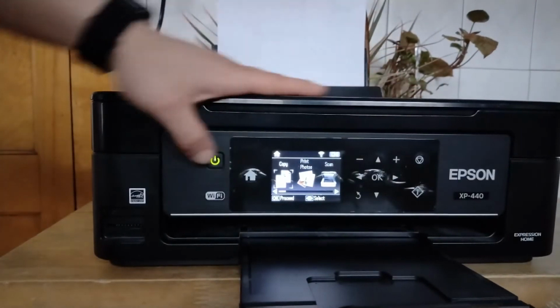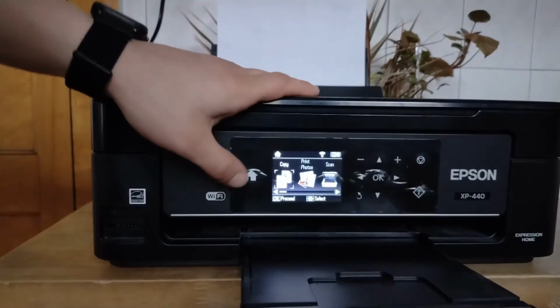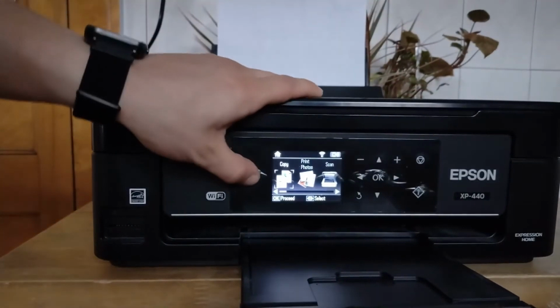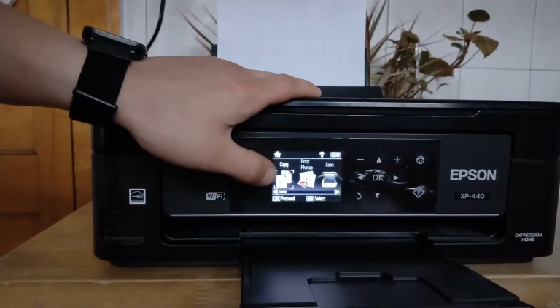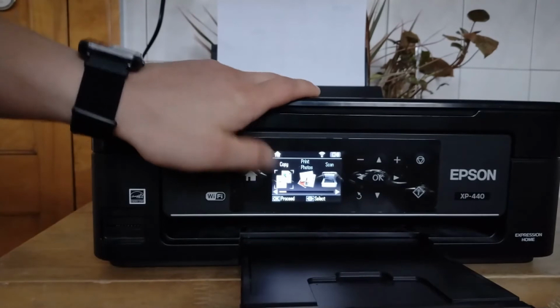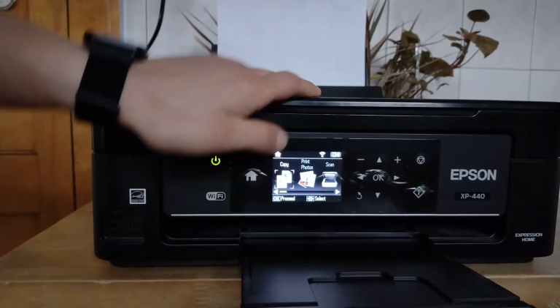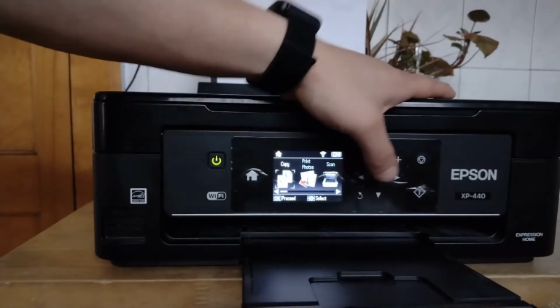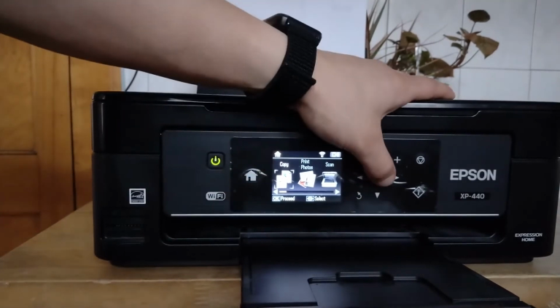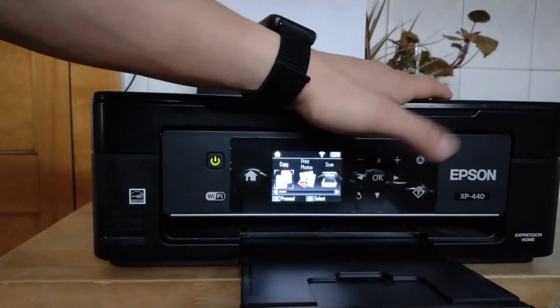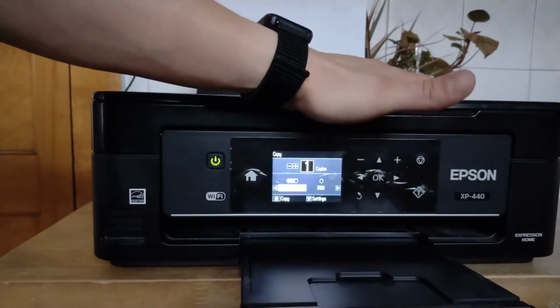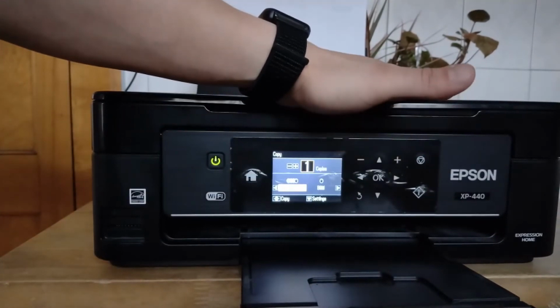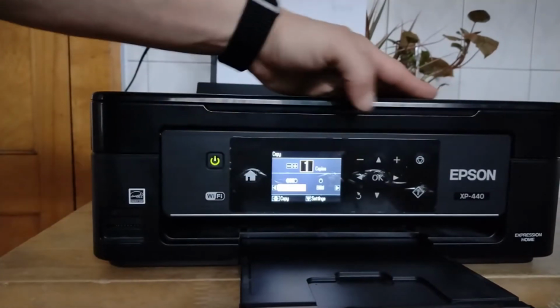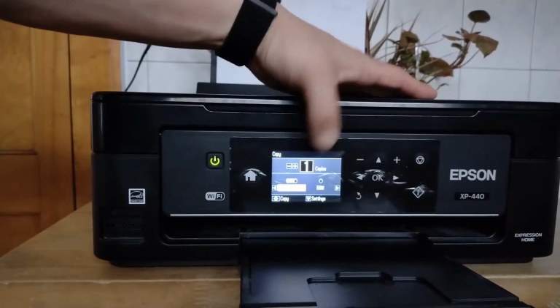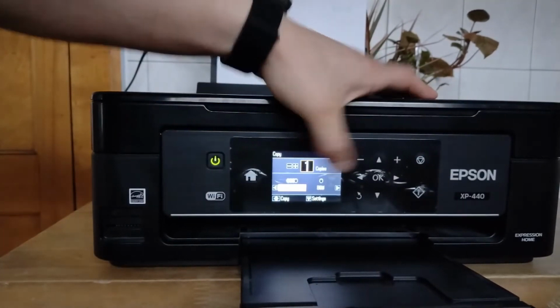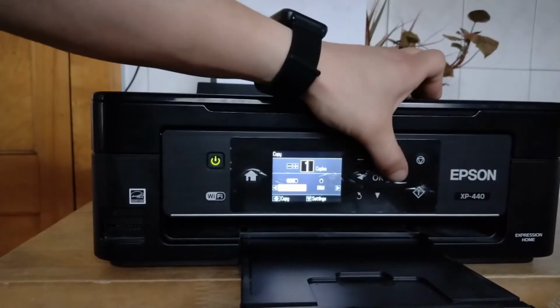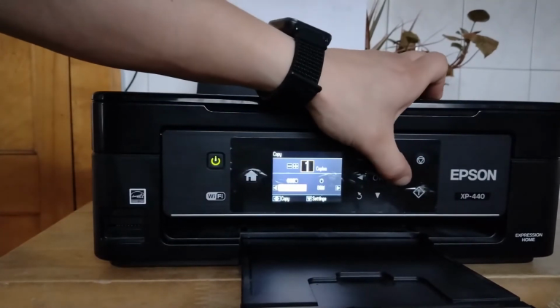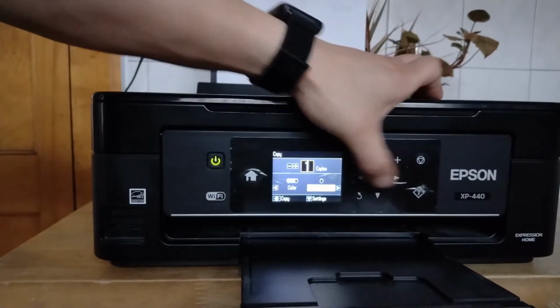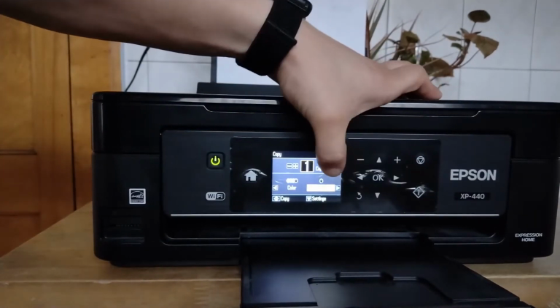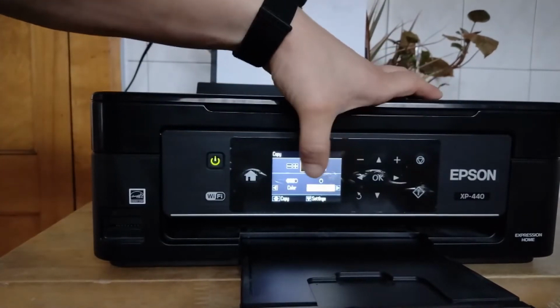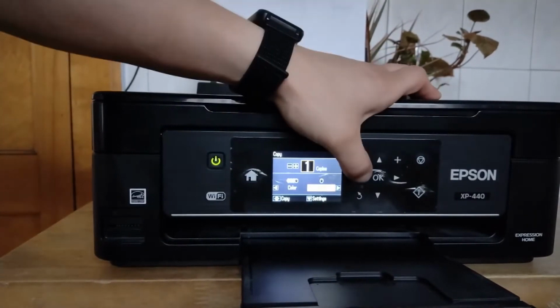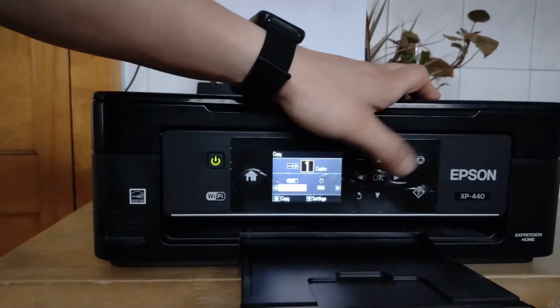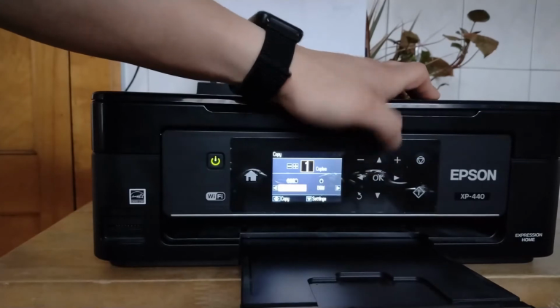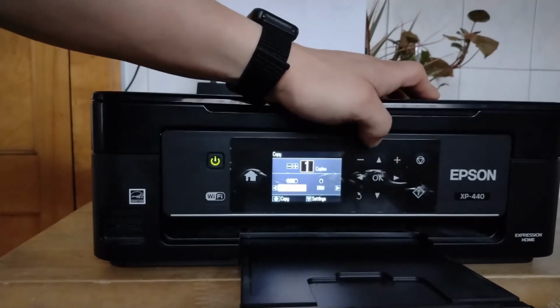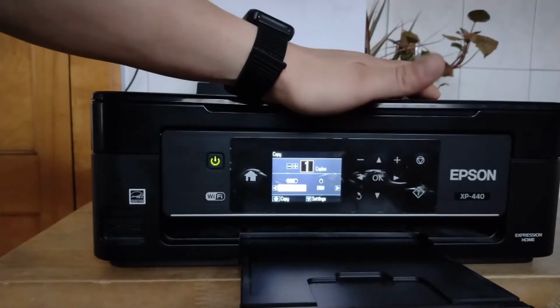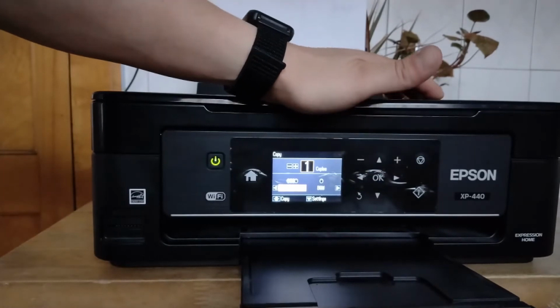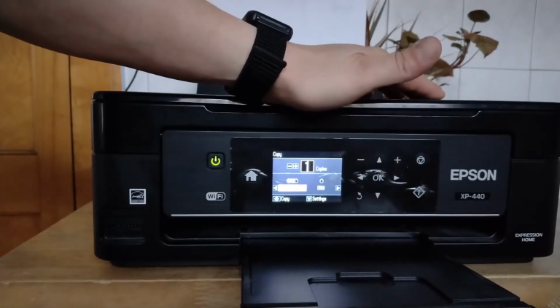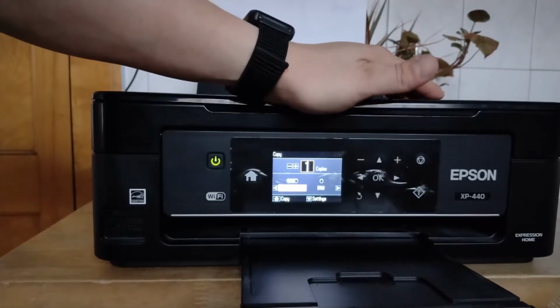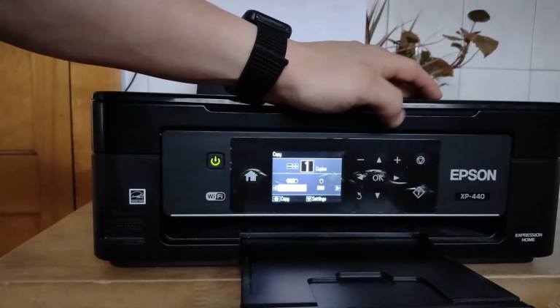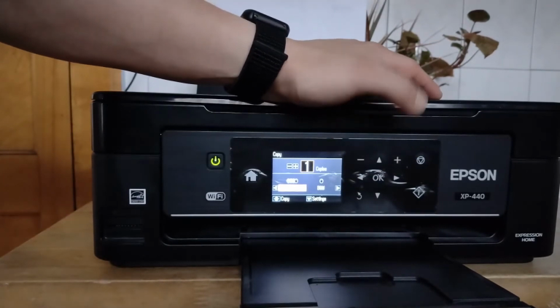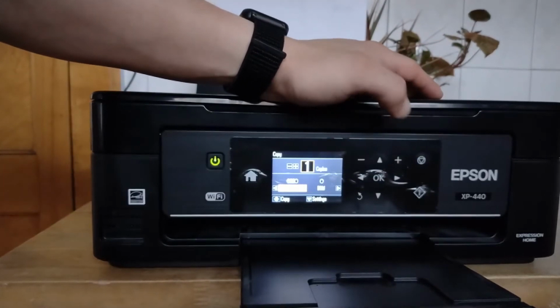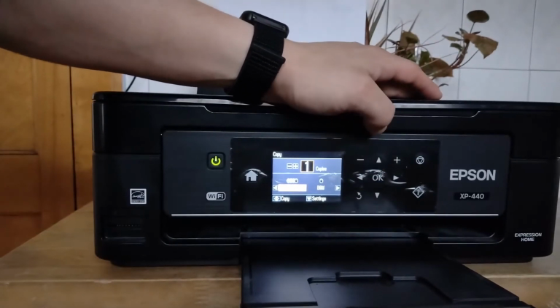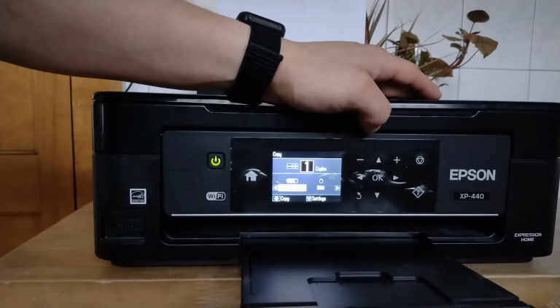So if you hit Home, by default it goes to Copy — hit okay. Now you can hit right and left to go between black and white and color. I'm going to do color because the black ink cartridge is almost out.